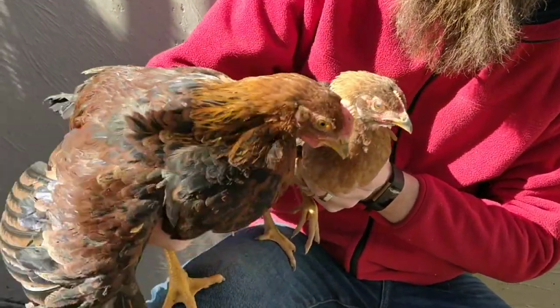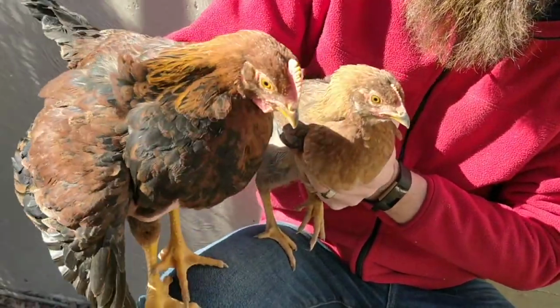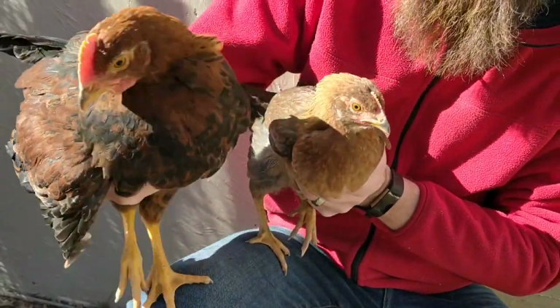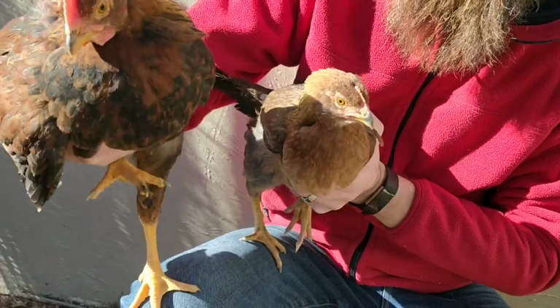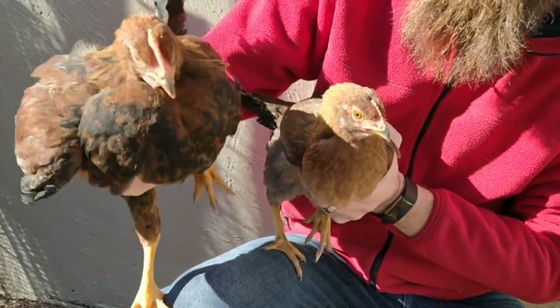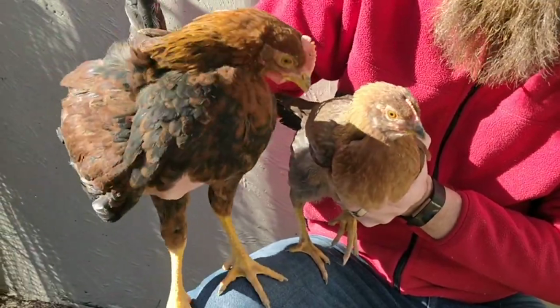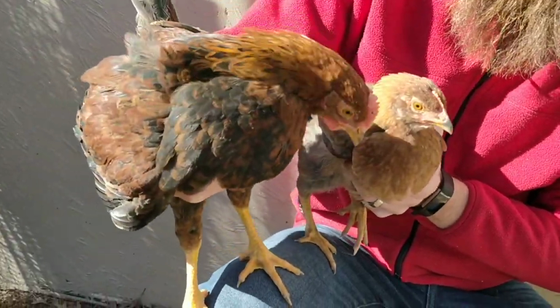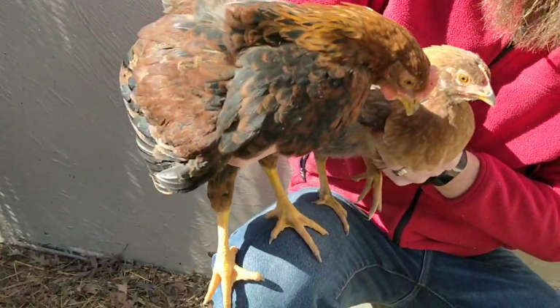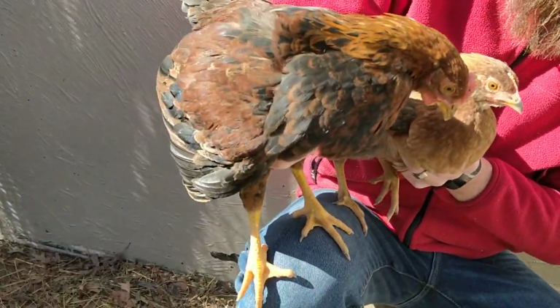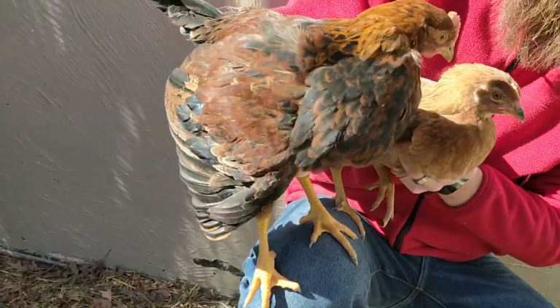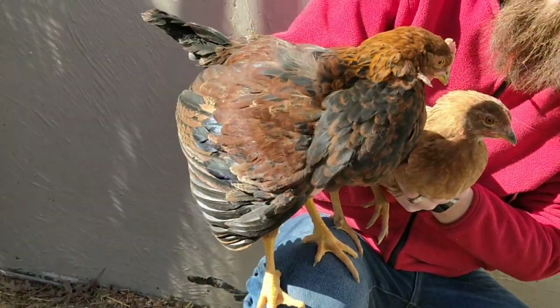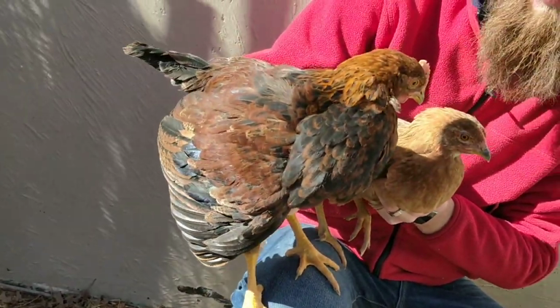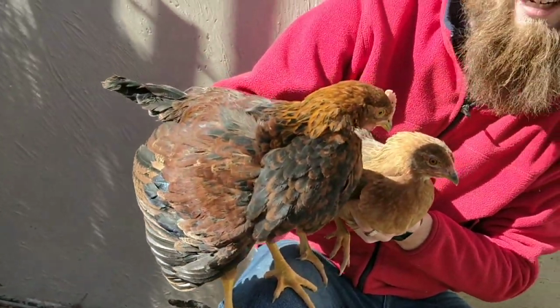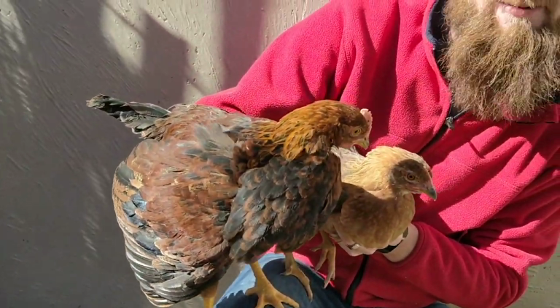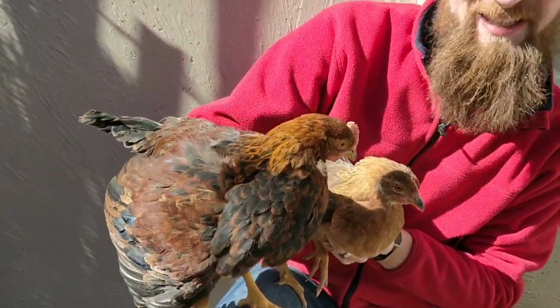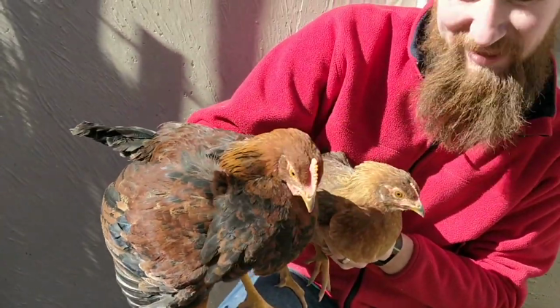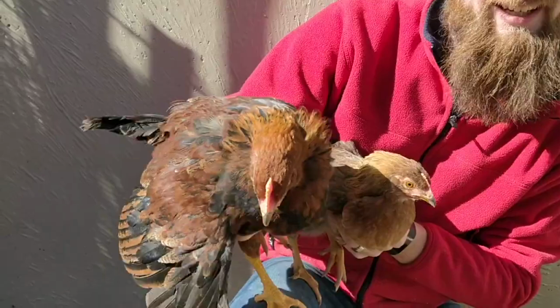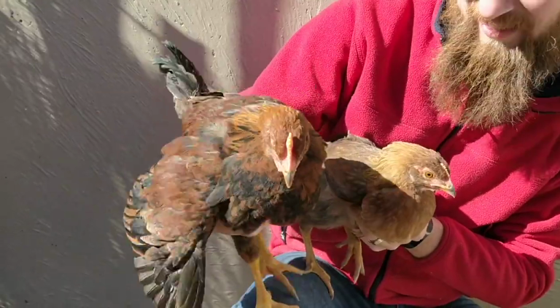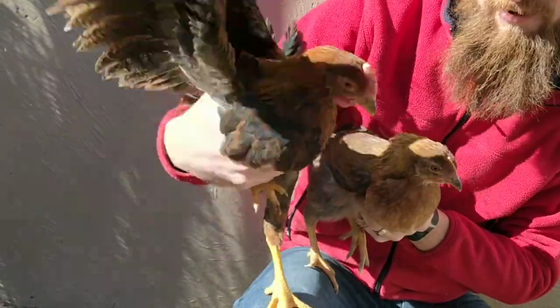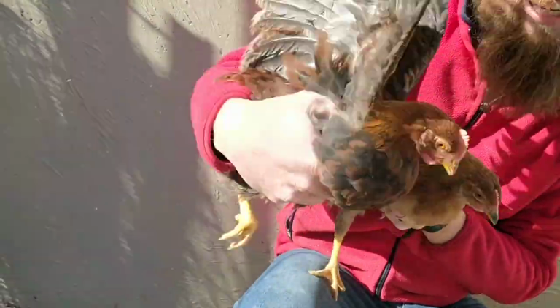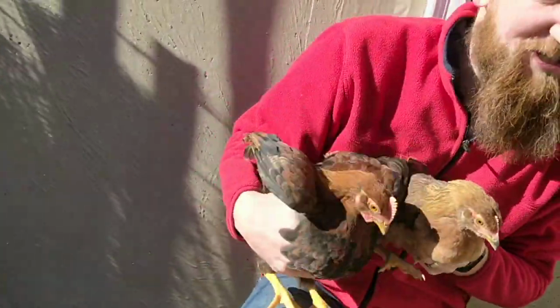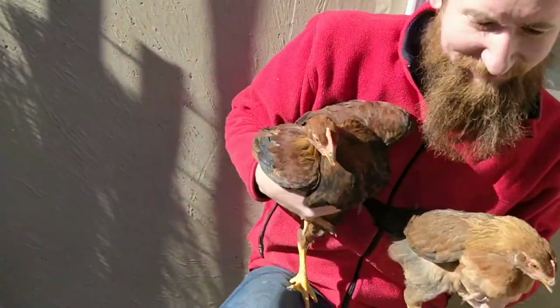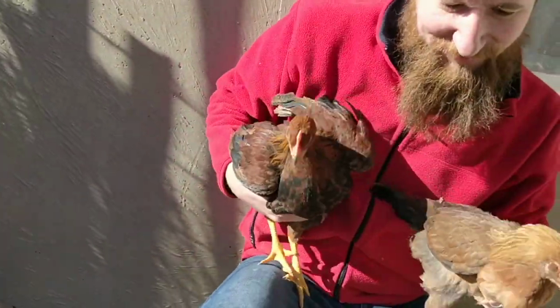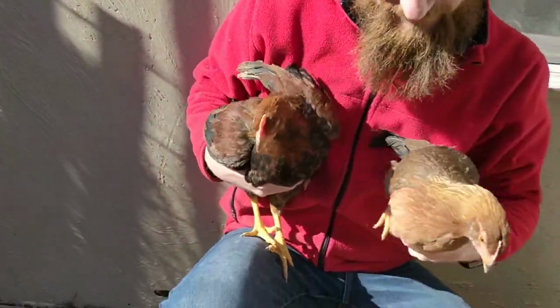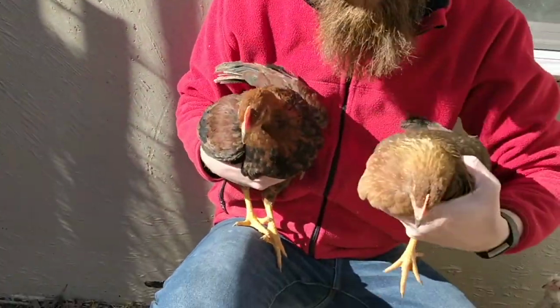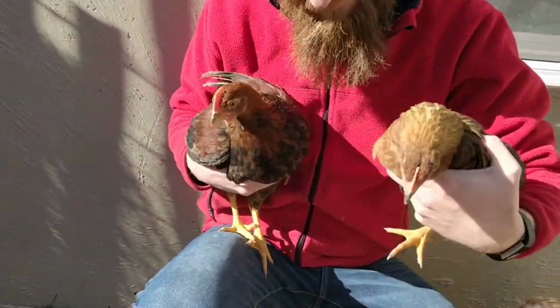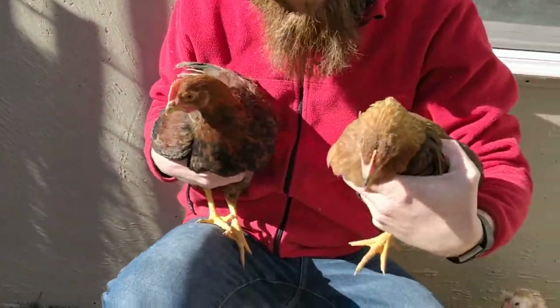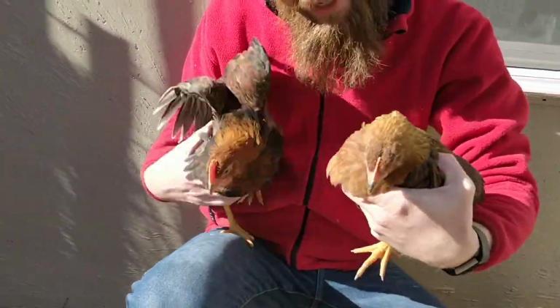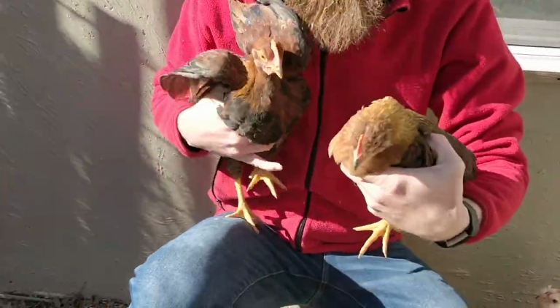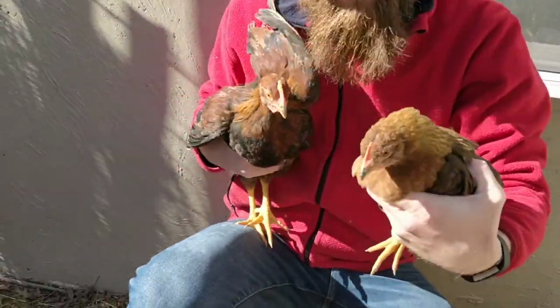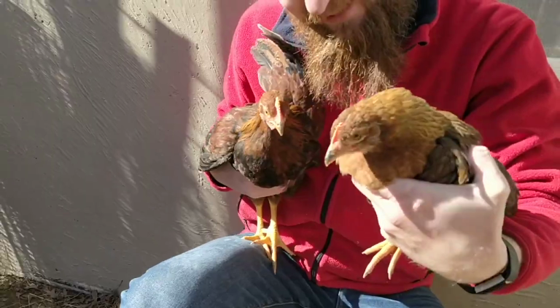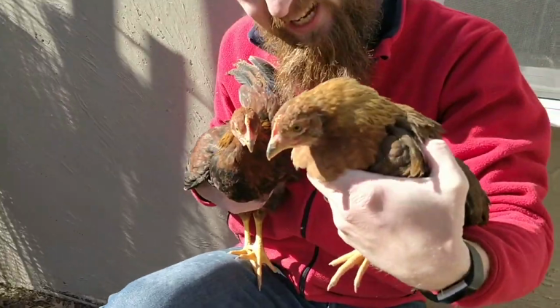That's crazy. Kellogg's Corn Flakes — Corn Flakes. And then we got the female here.